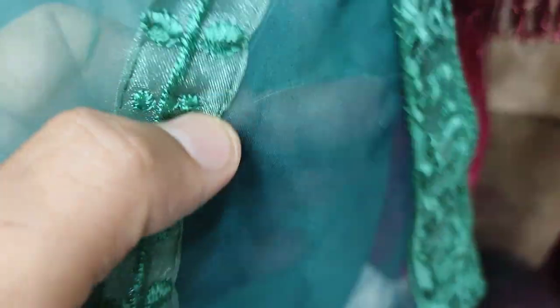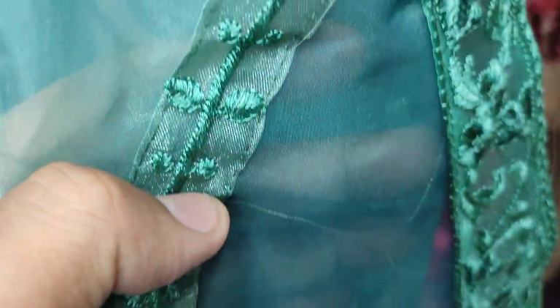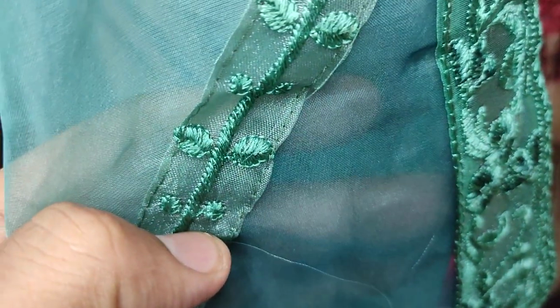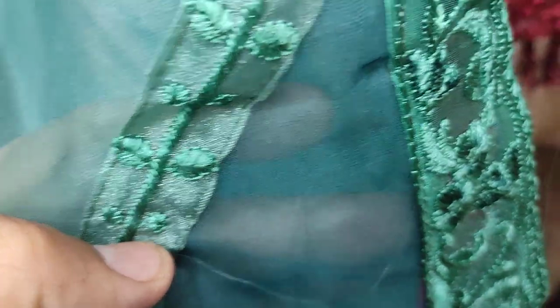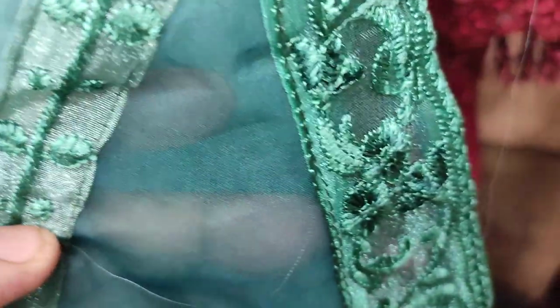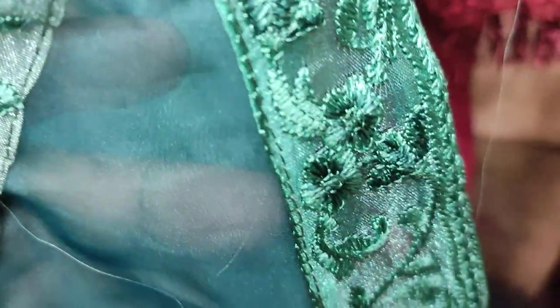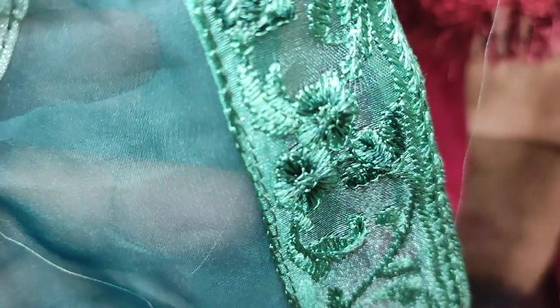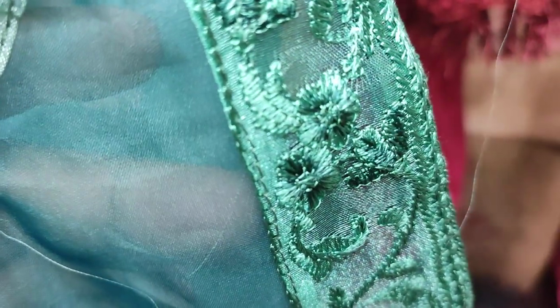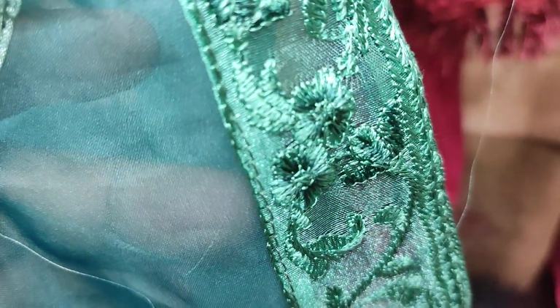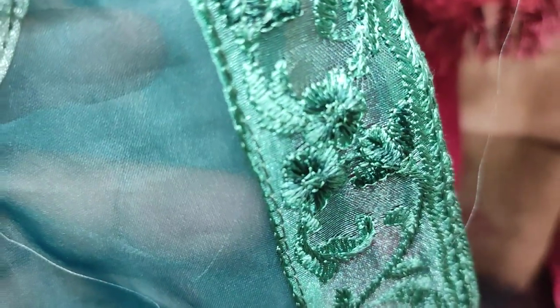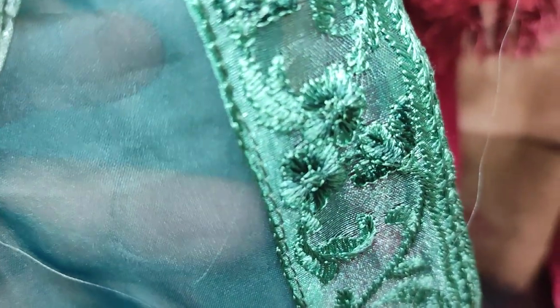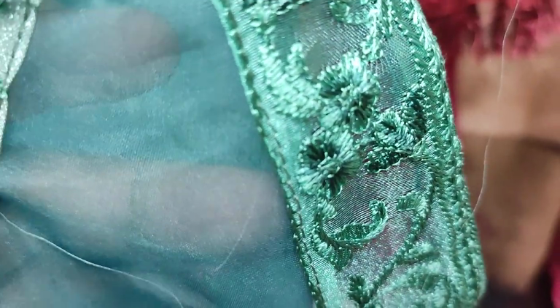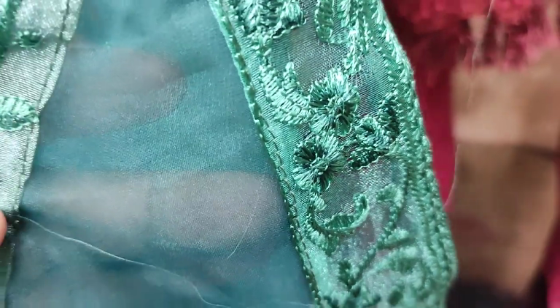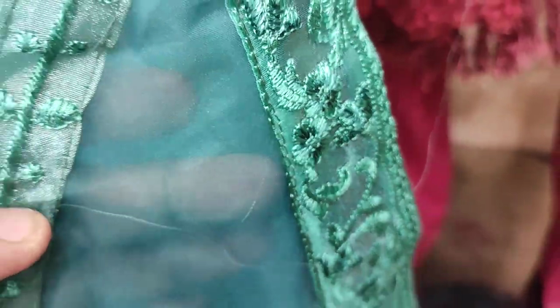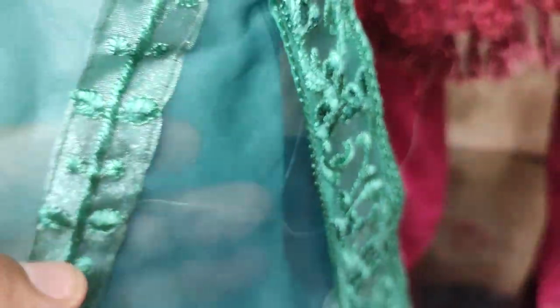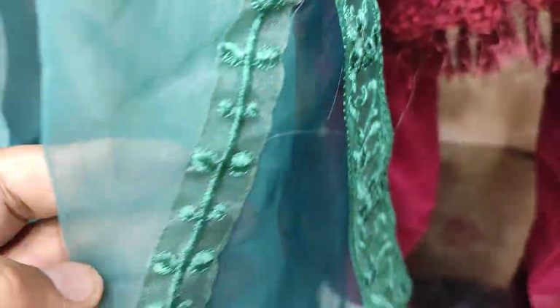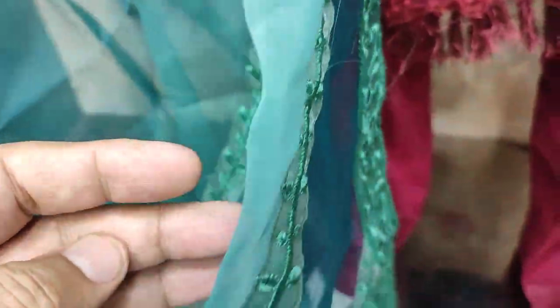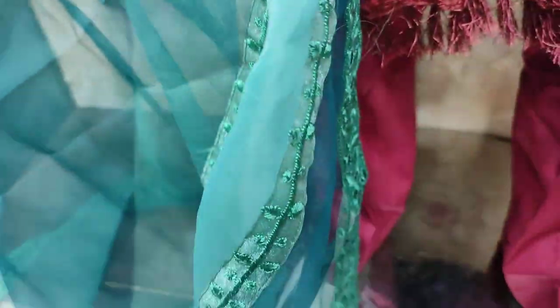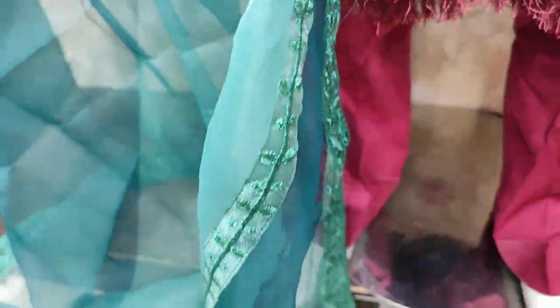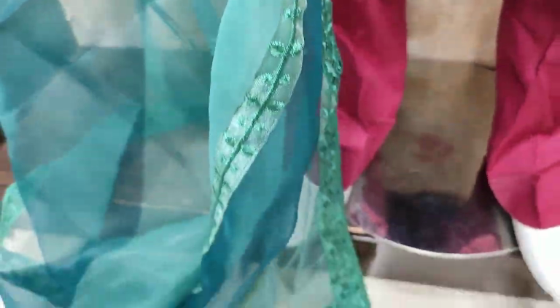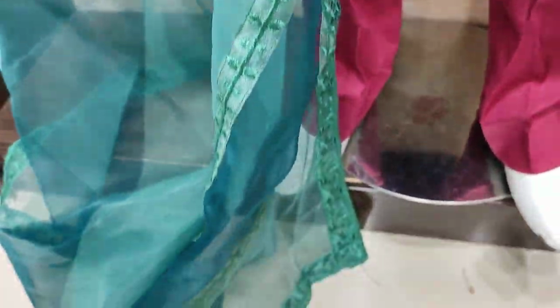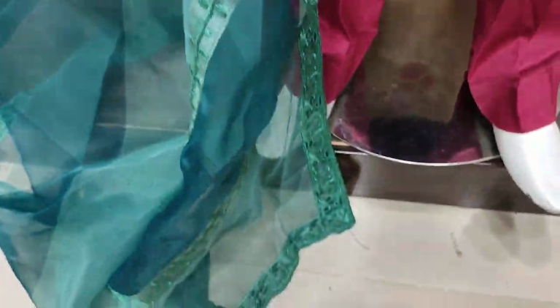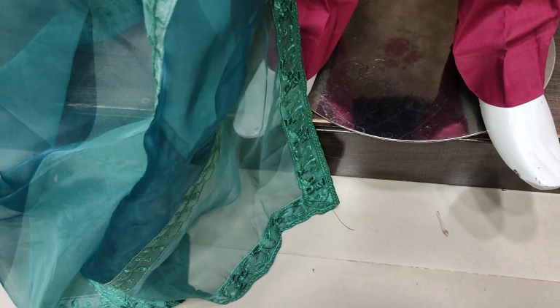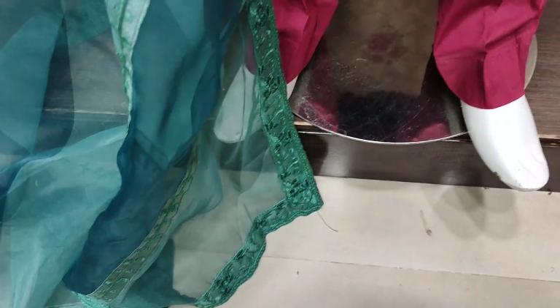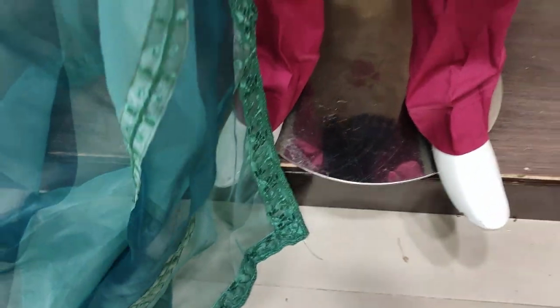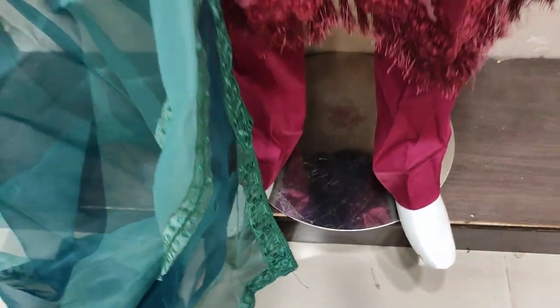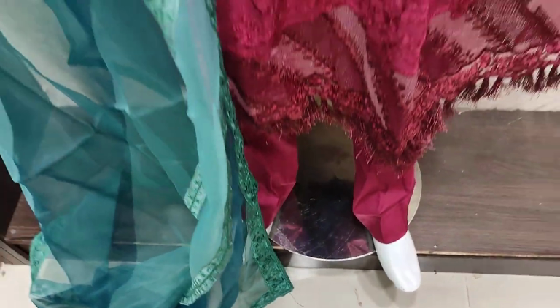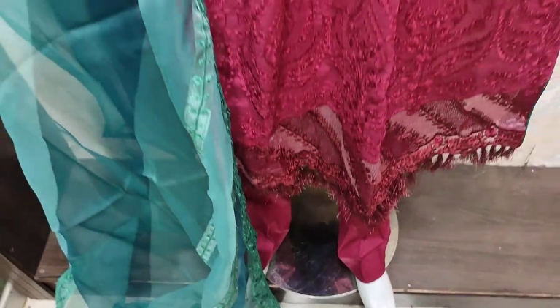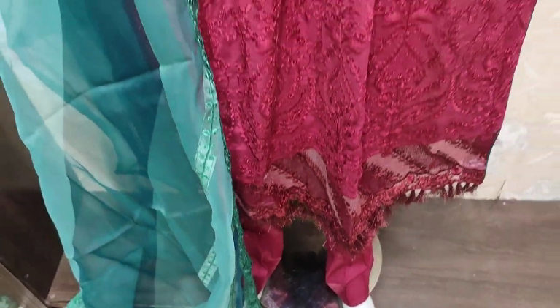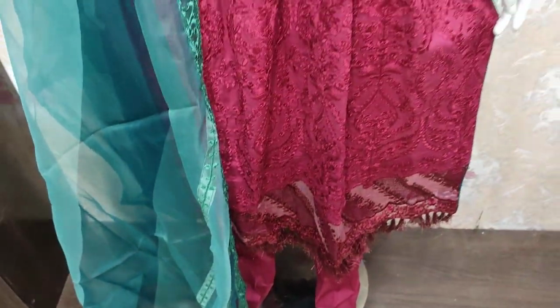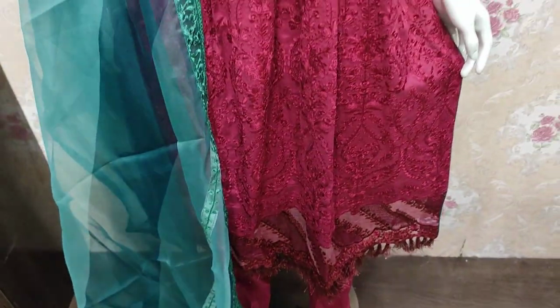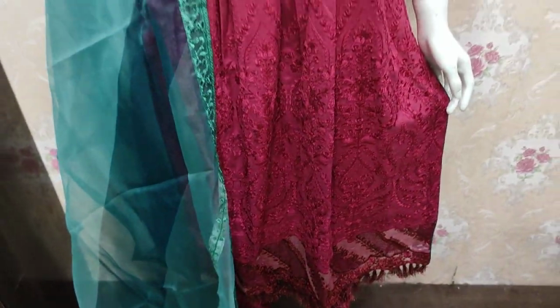Embroidered fabric. Summer cotton fabric over there.